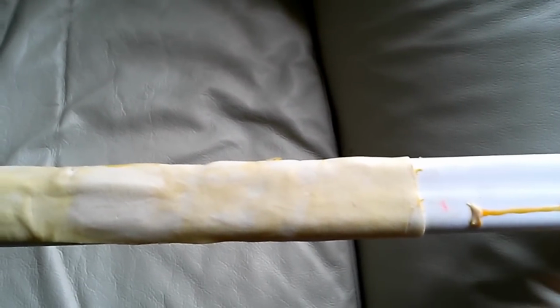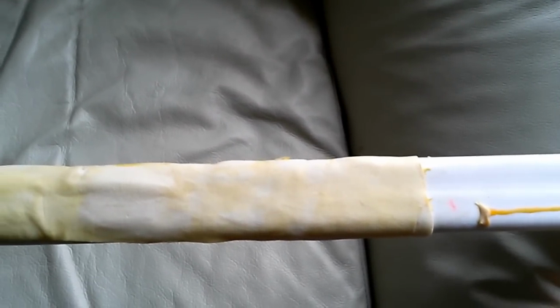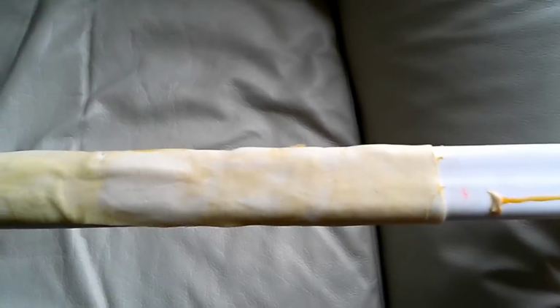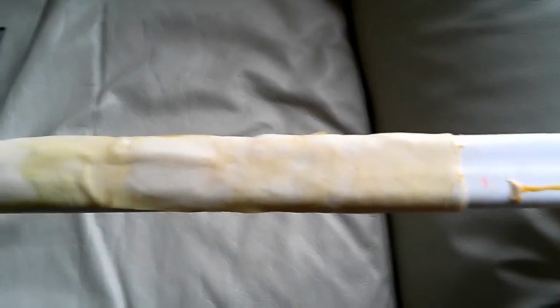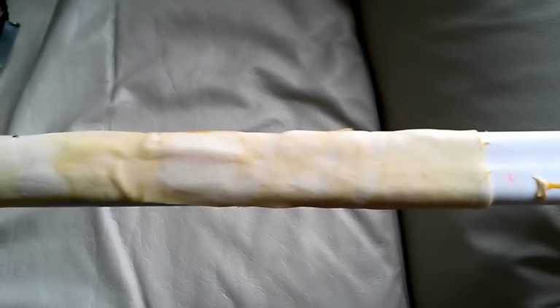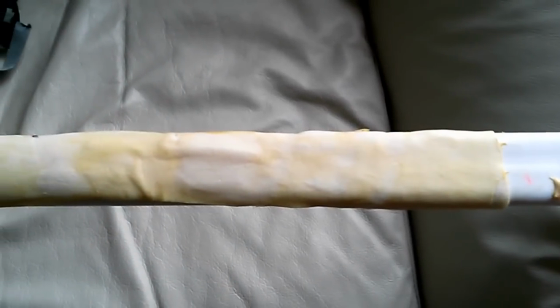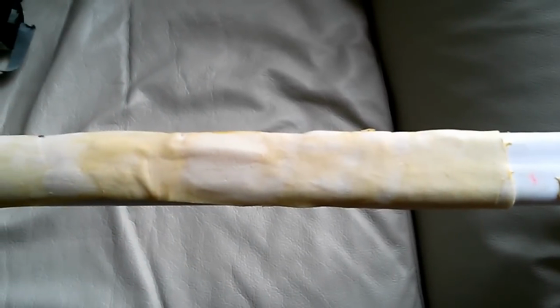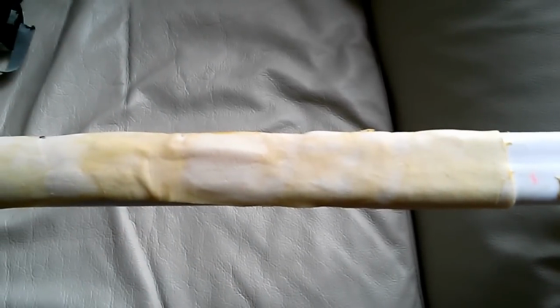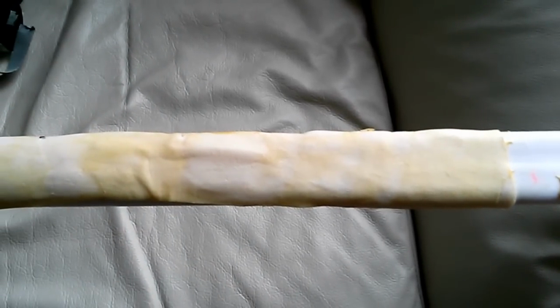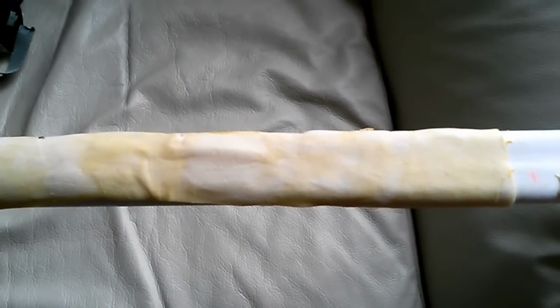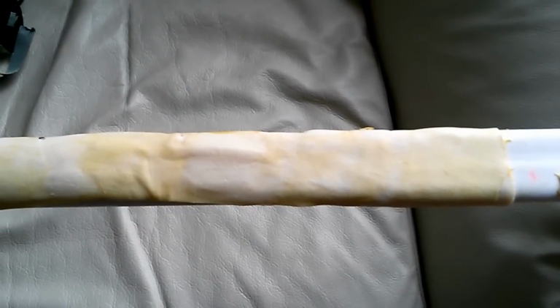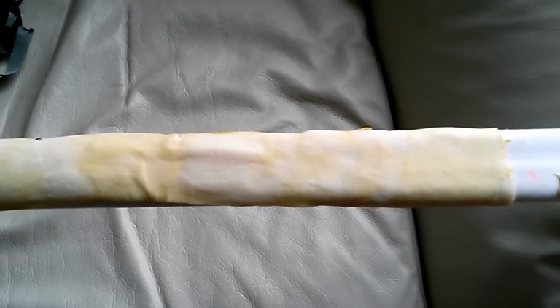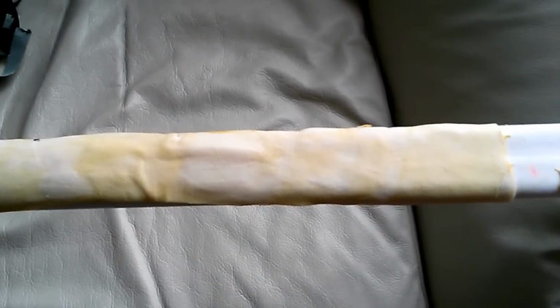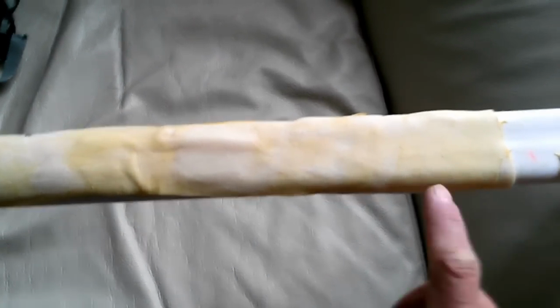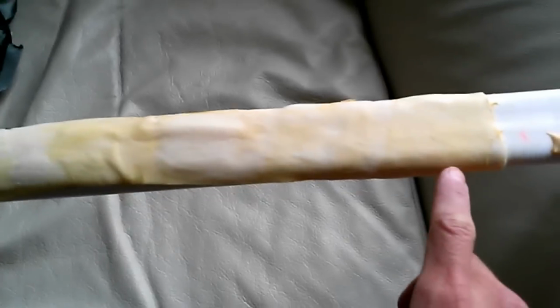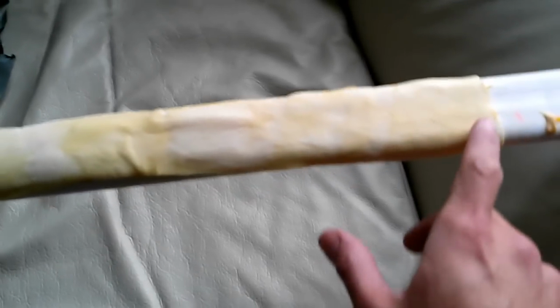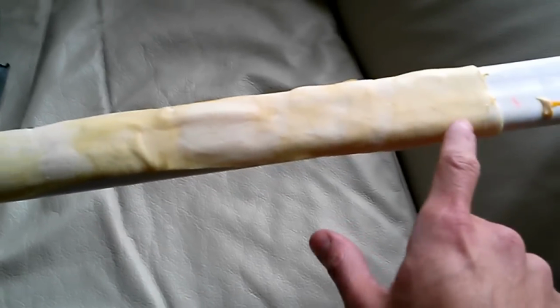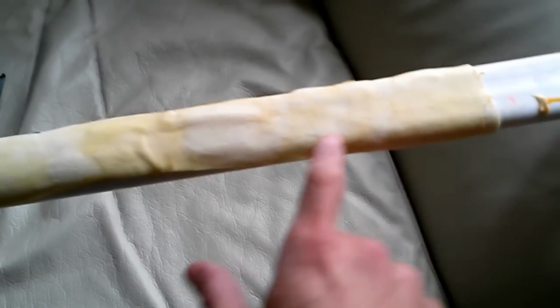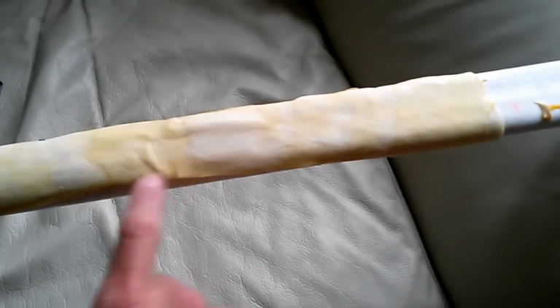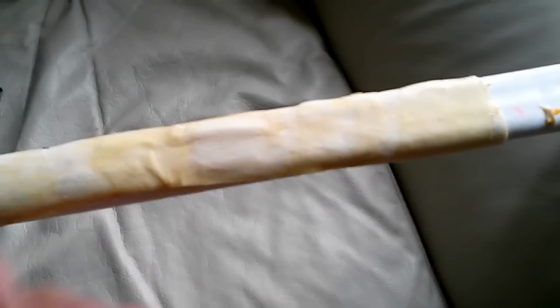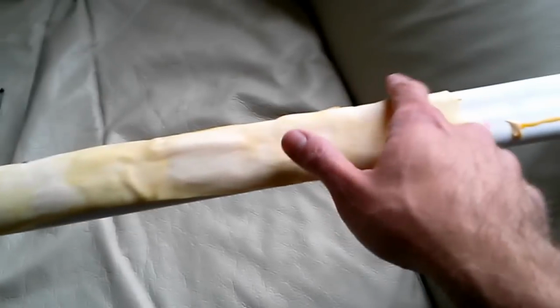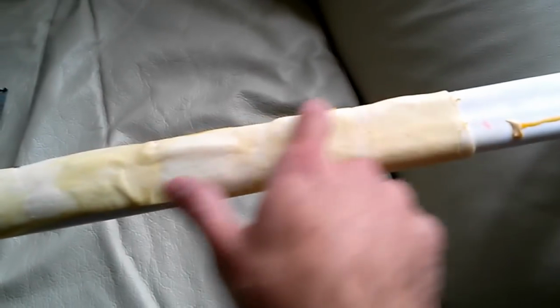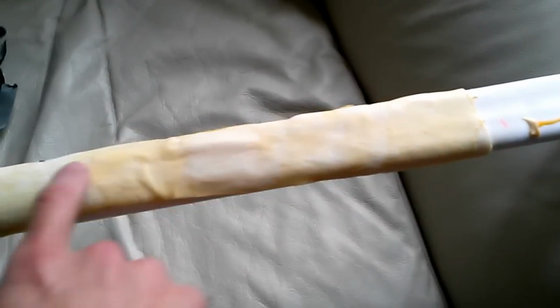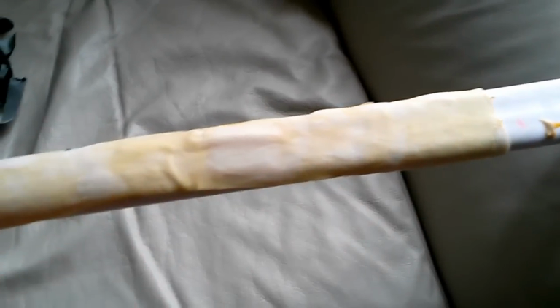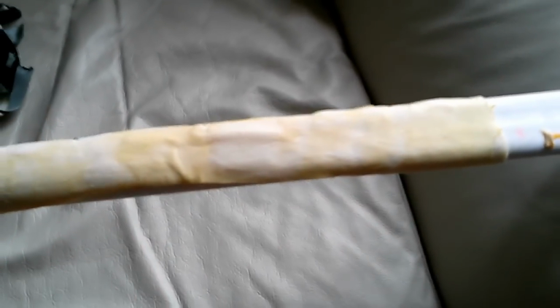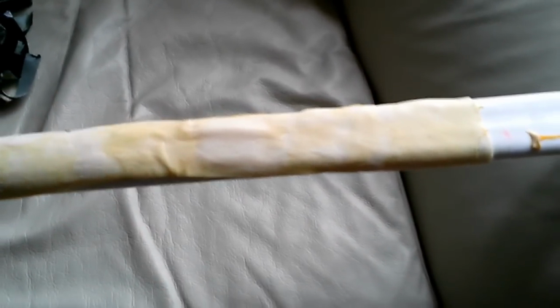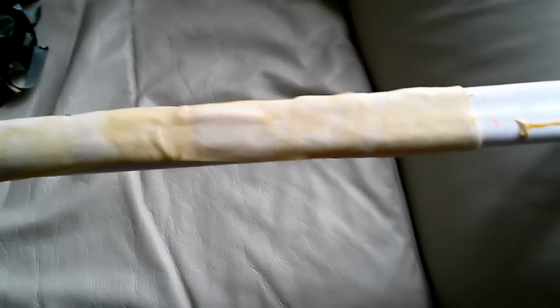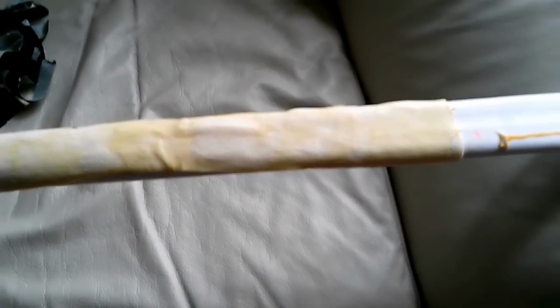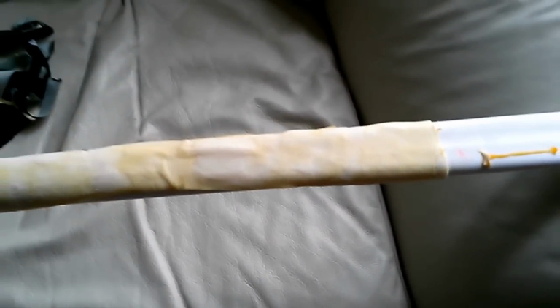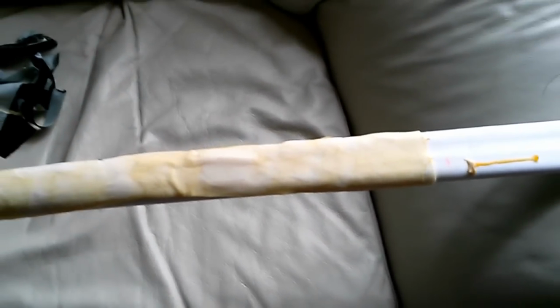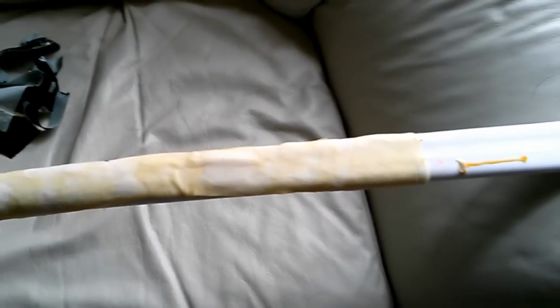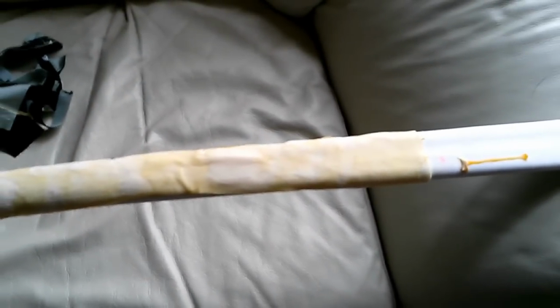Anyway, just a progress update. We'll see if this turns out to be worthwhile at all. I'm going to trim away as much as I can along the sides, just leaving a nice thin strip along the outside. And then we'll pull the heck out of the bow and see what happens.